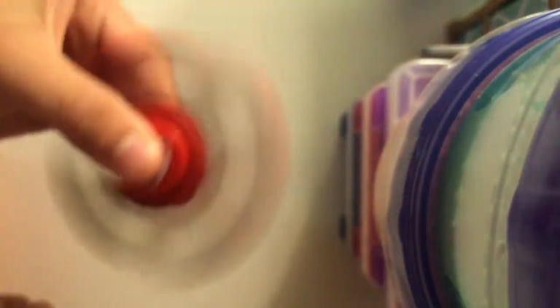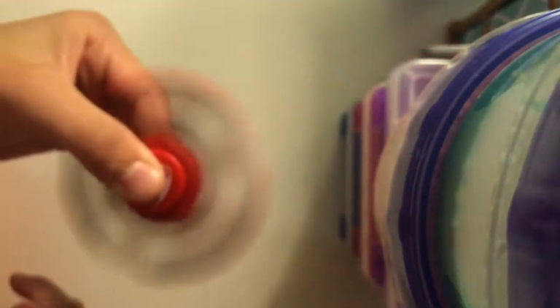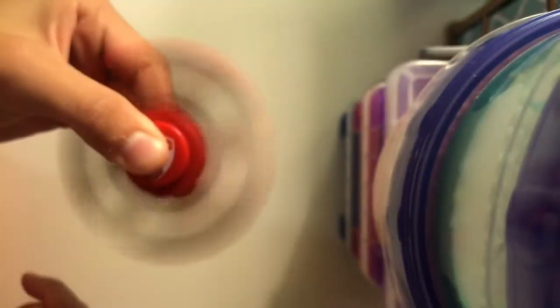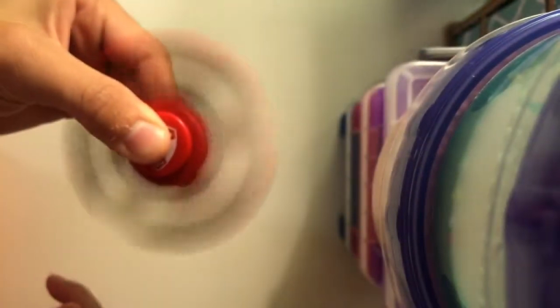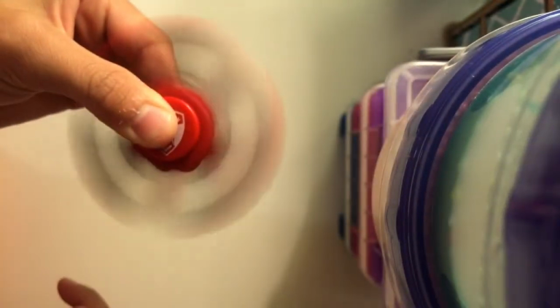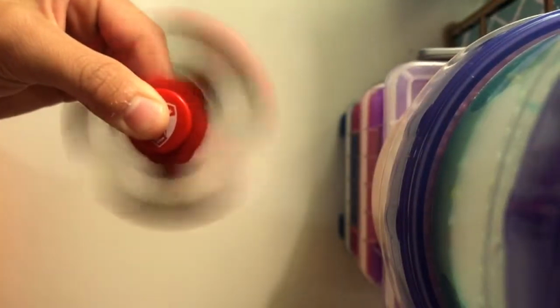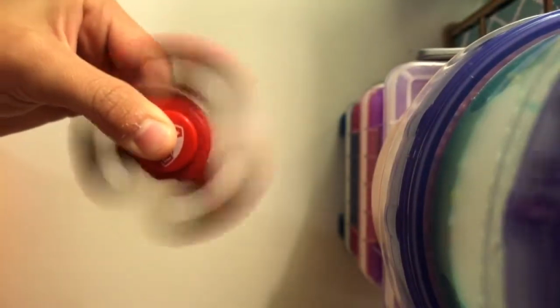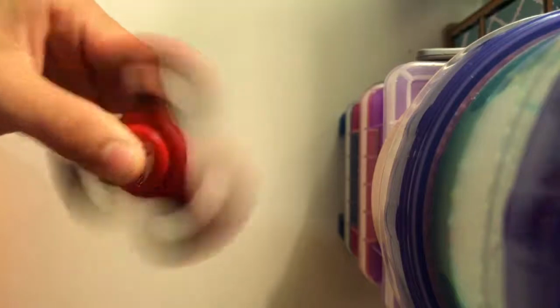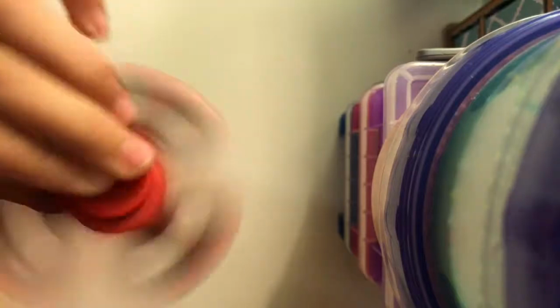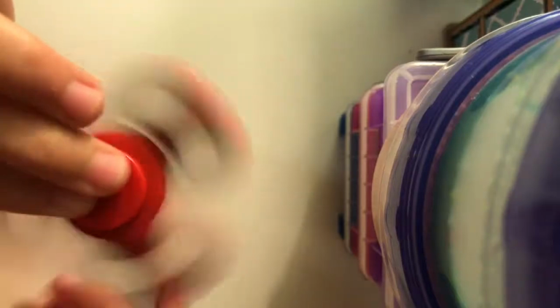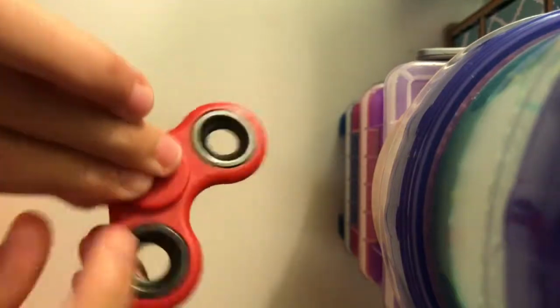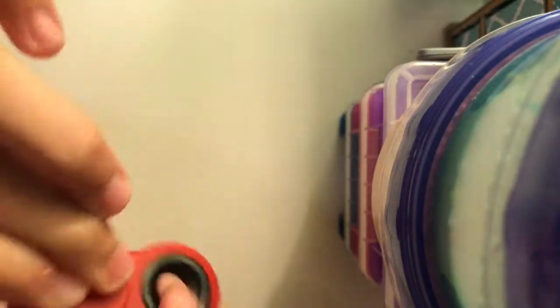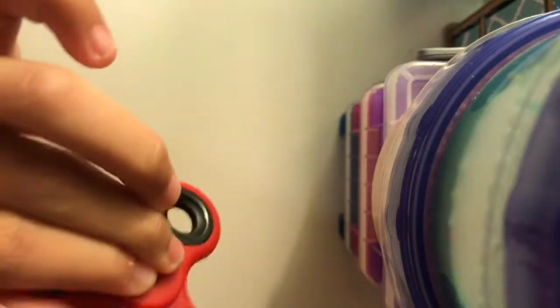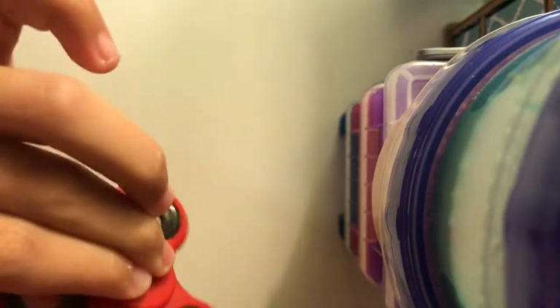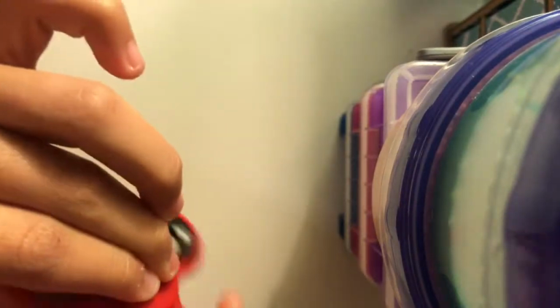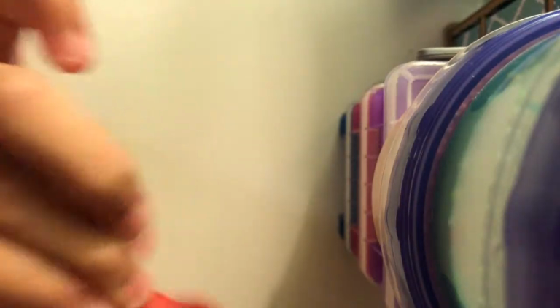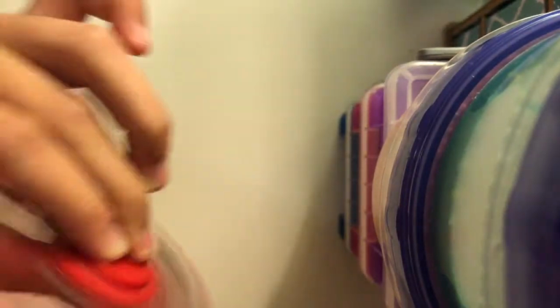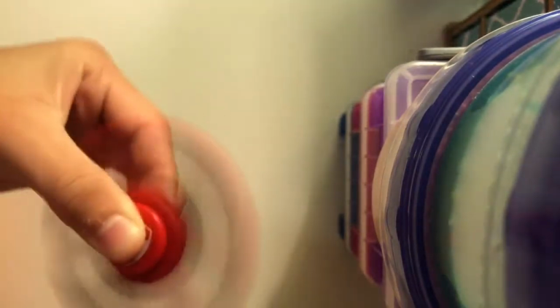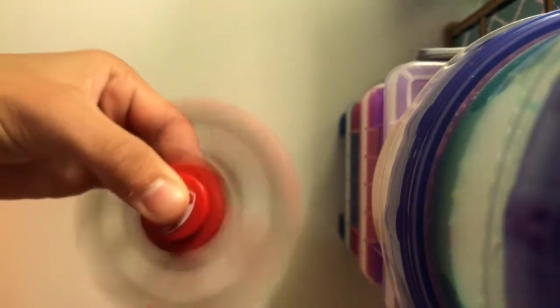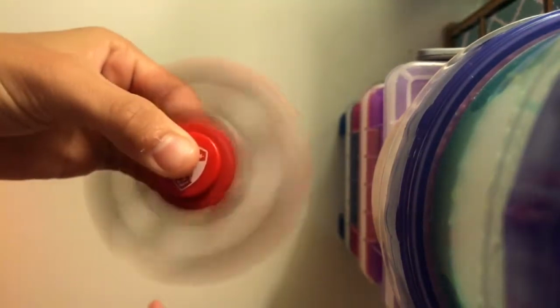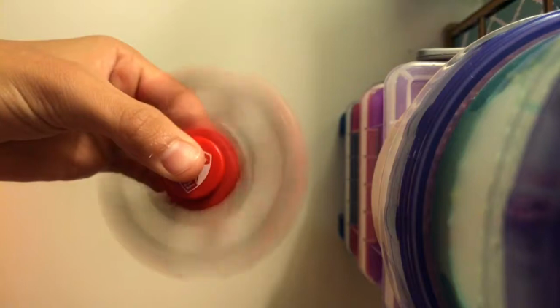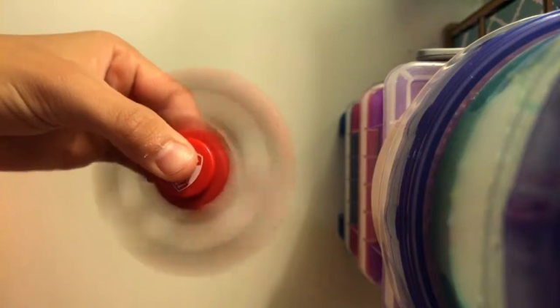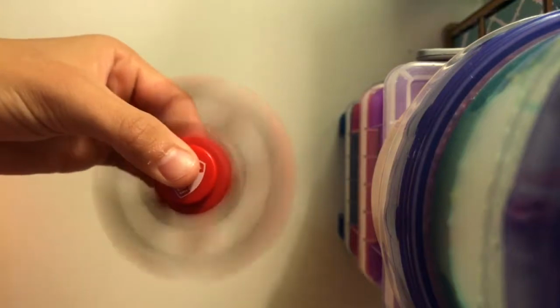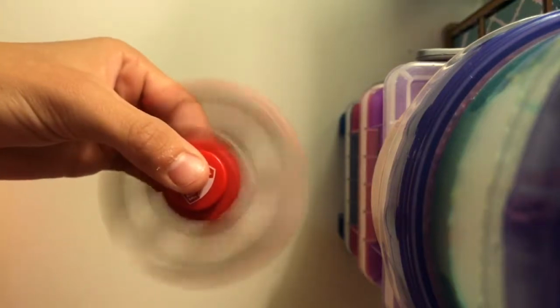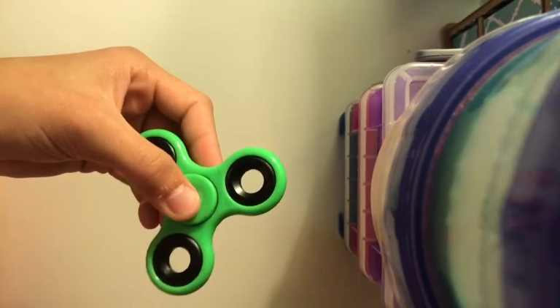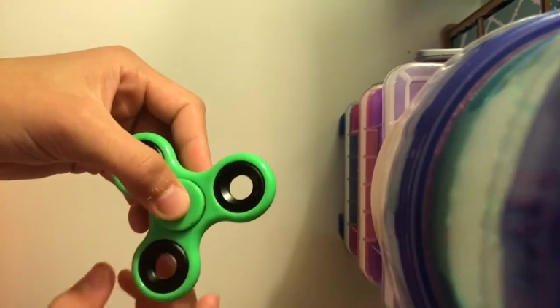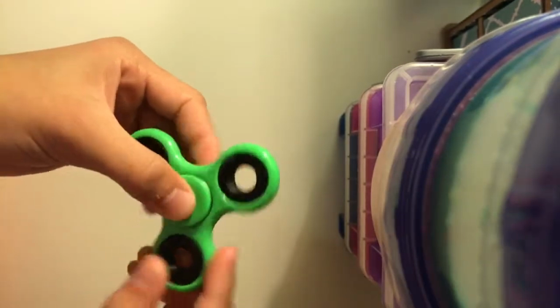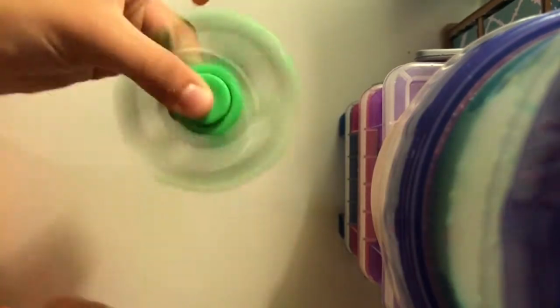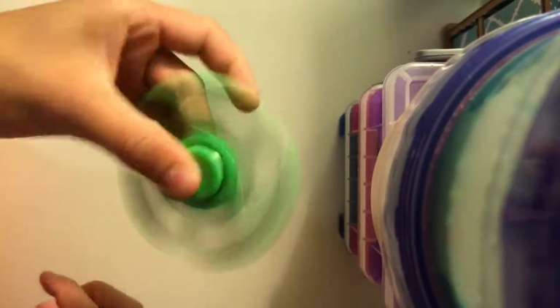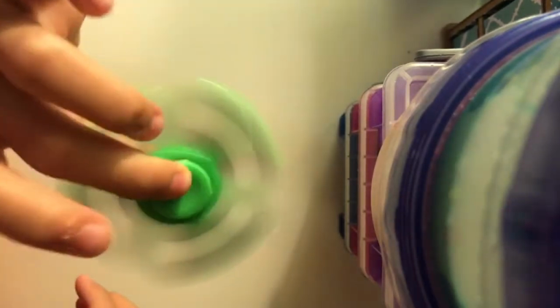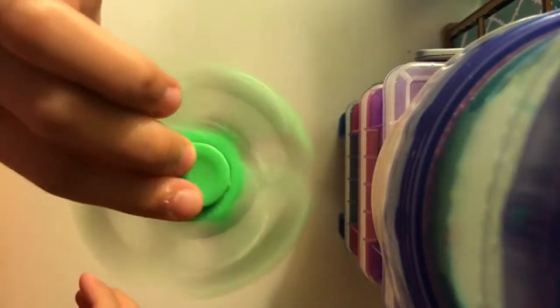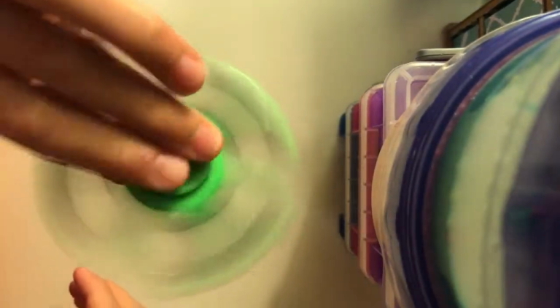The next fidget spinner is mine — it's literally the exact same one my sister has. She got them at the game and they were giving them away for free, so she gave me one. So she has one and I have one.